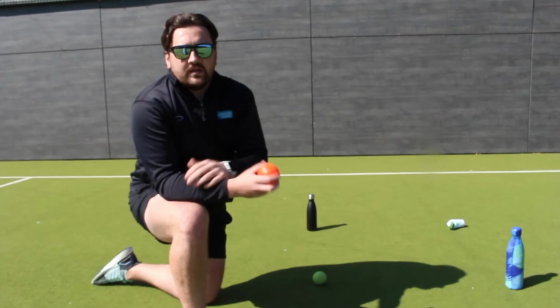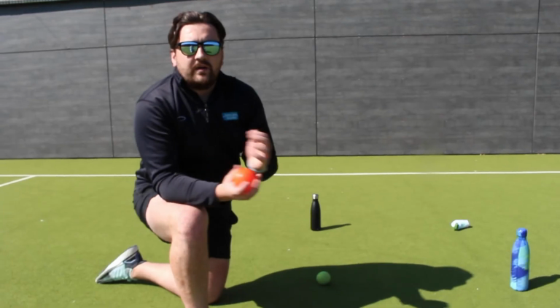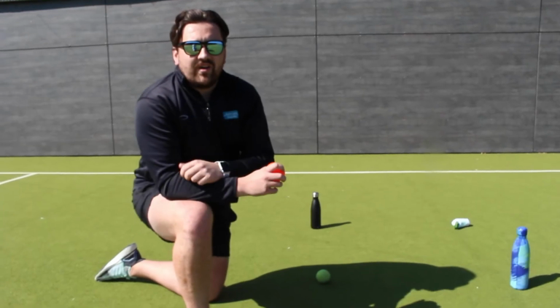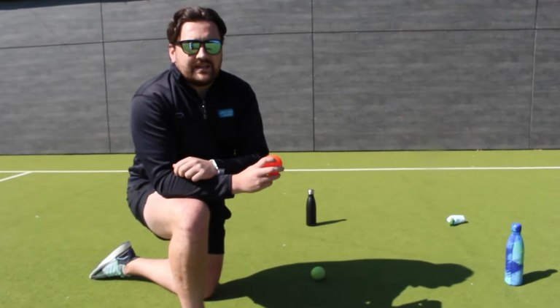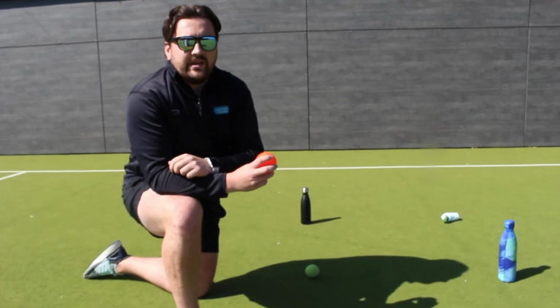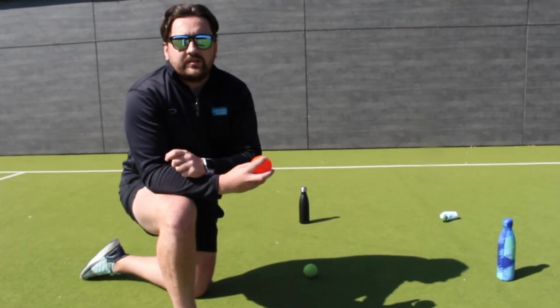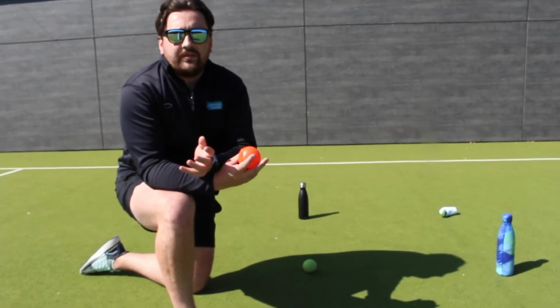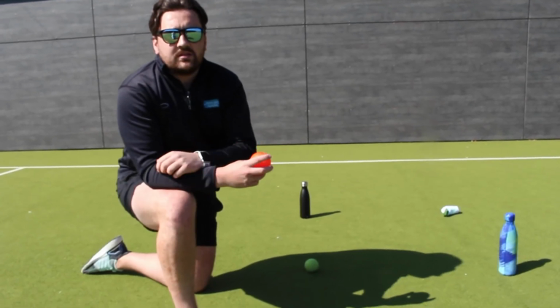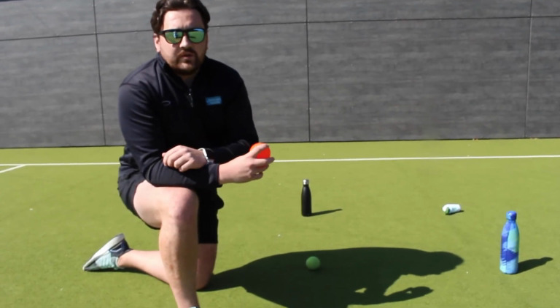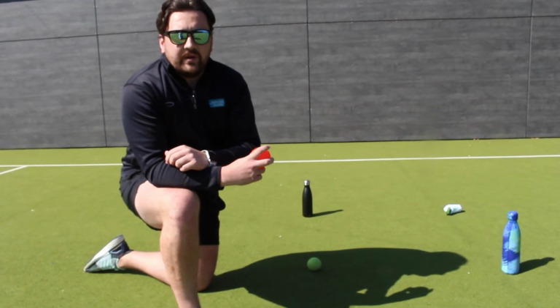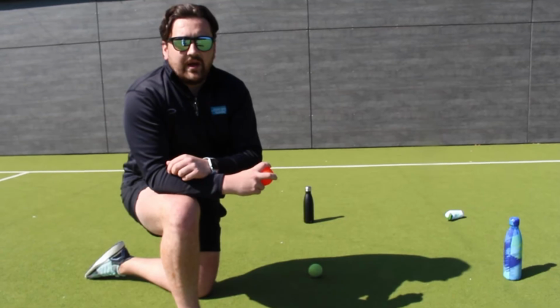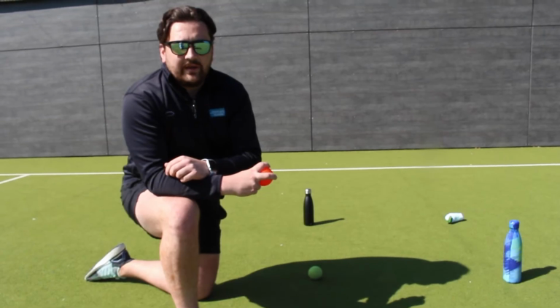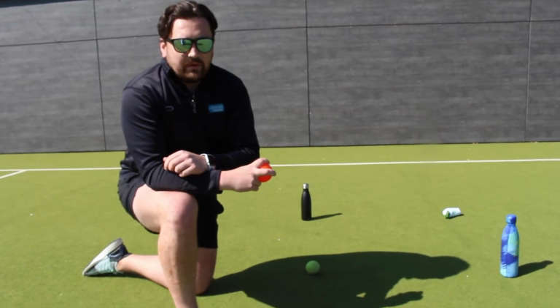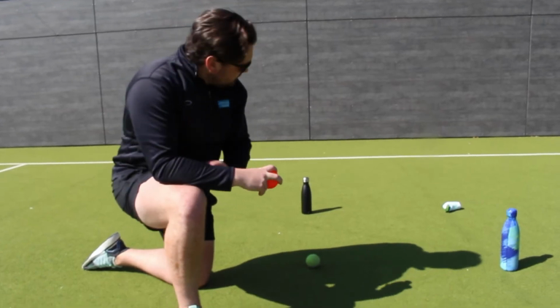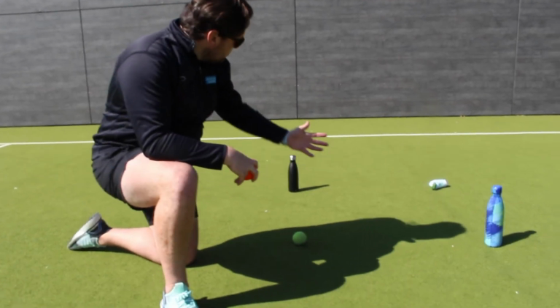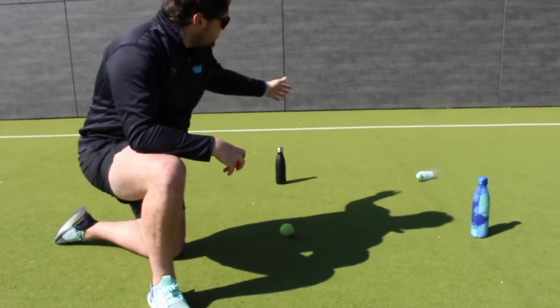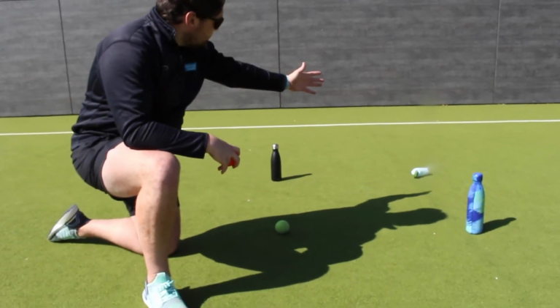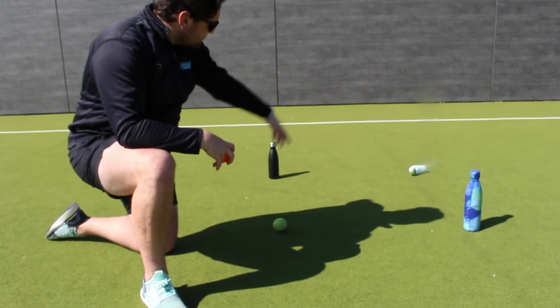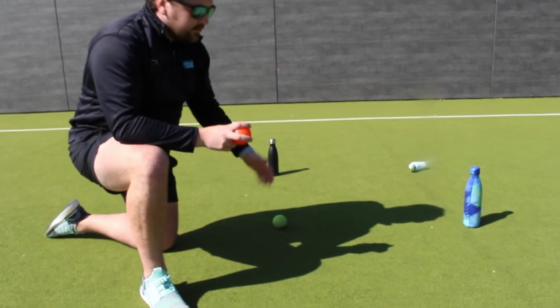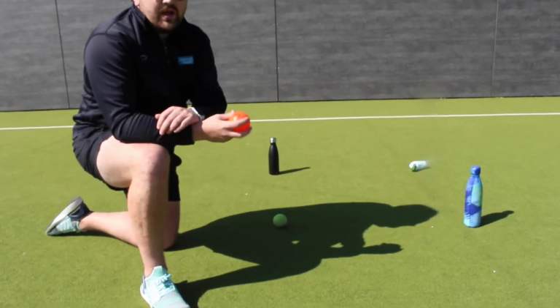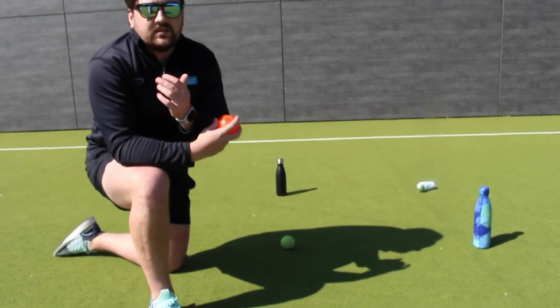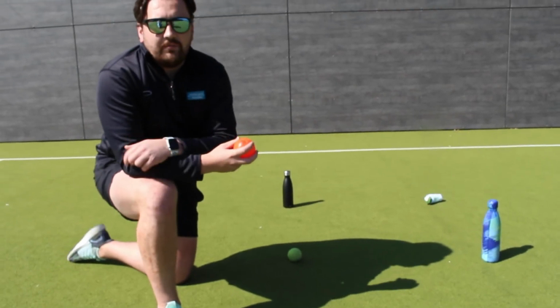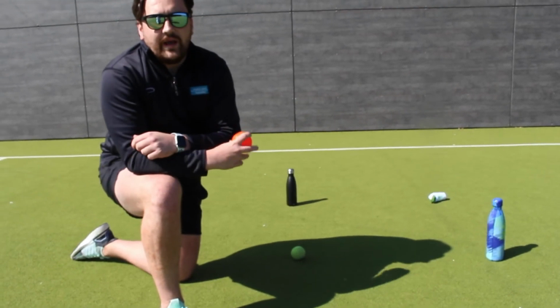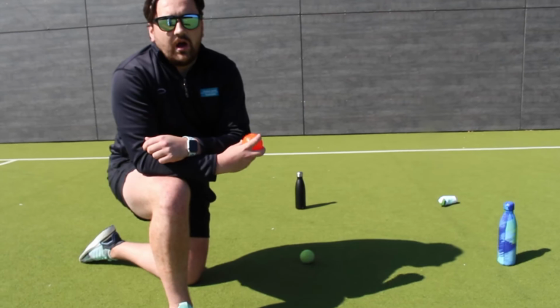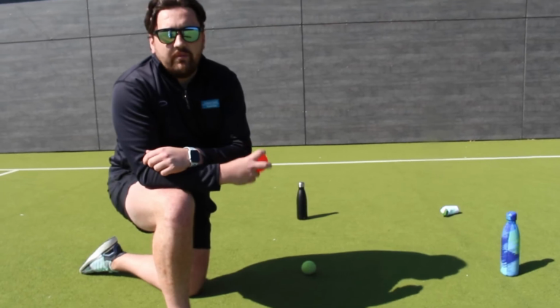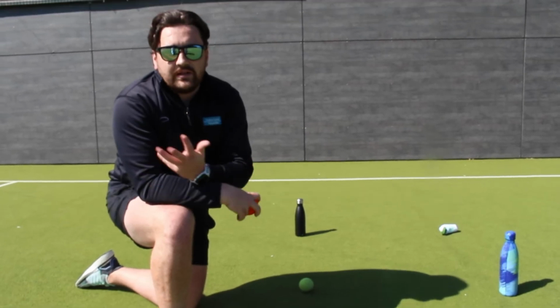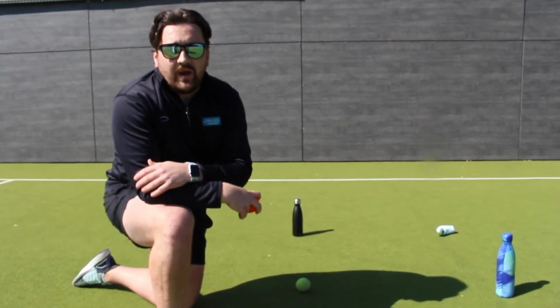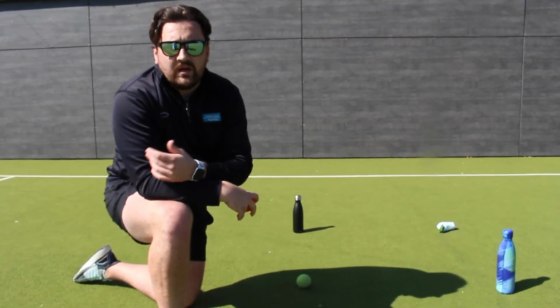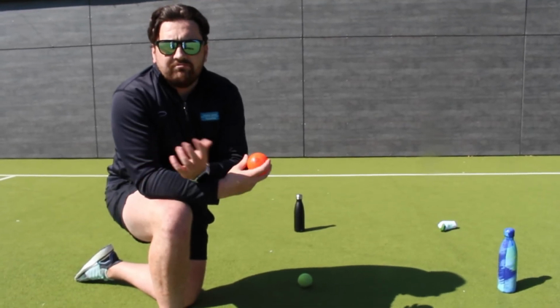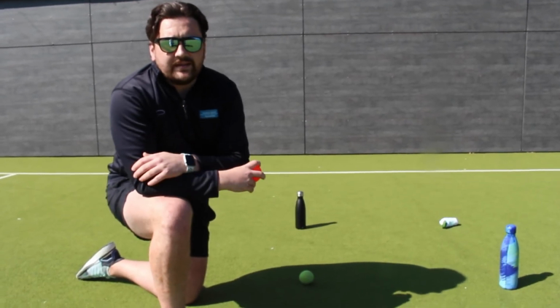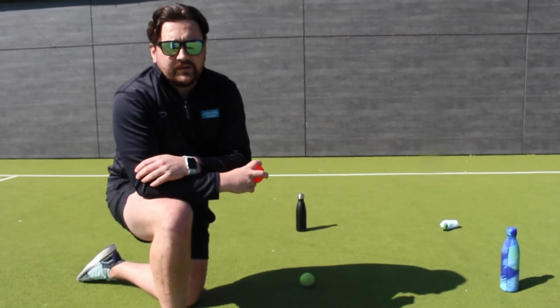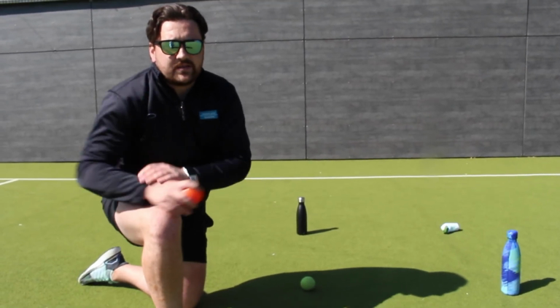So now I've just created a square using things from around the house, which will help me with my aiming with my bowling. I've got two water bottles, a pair of socks, and a ball — this is going to be my square. I'm going to try and bowl into this square every time; if I do, I get 10 points. Let's go!